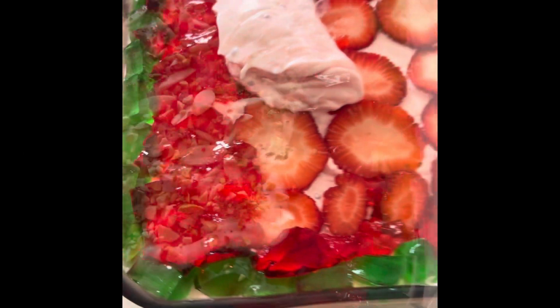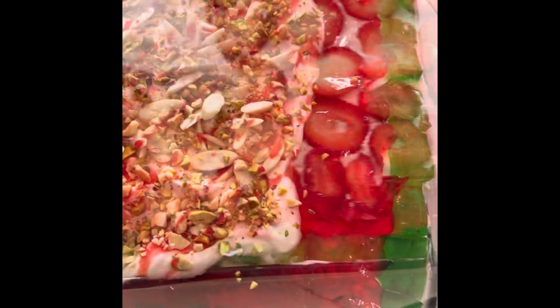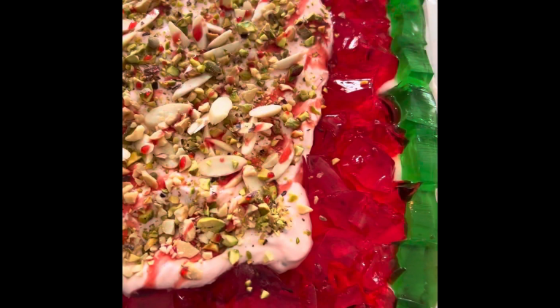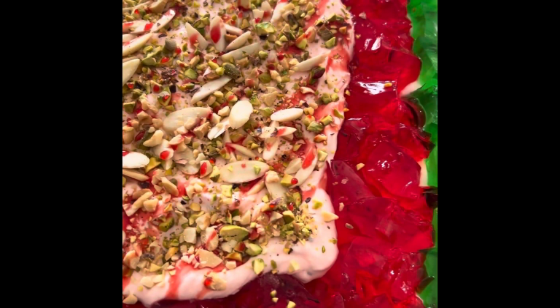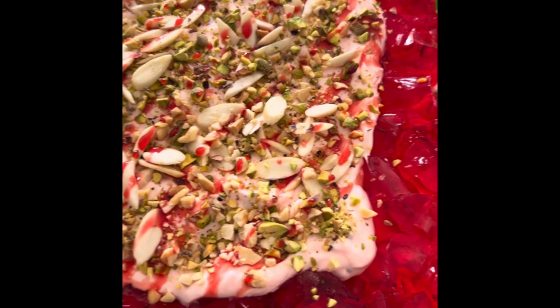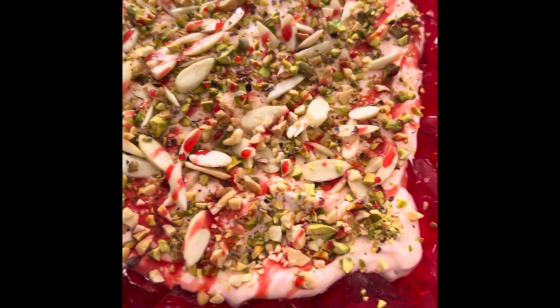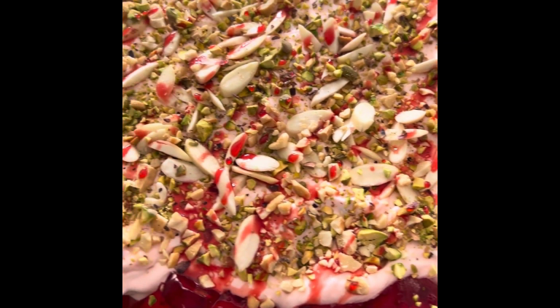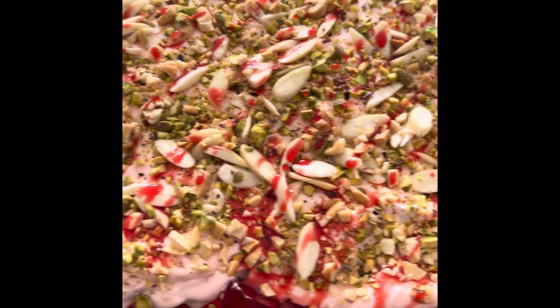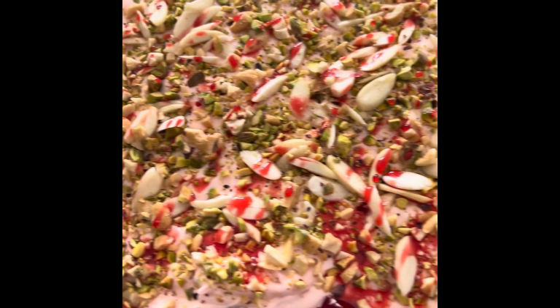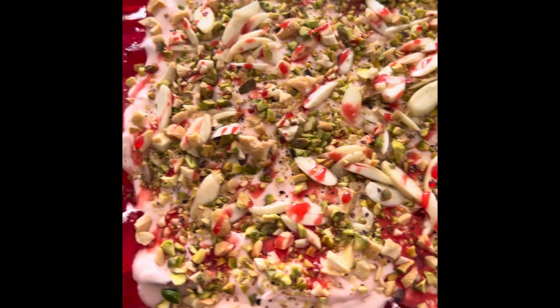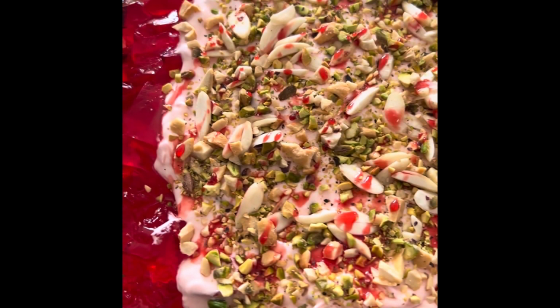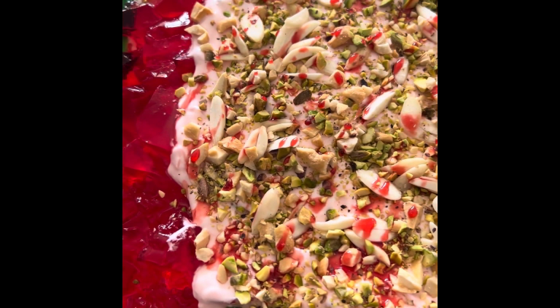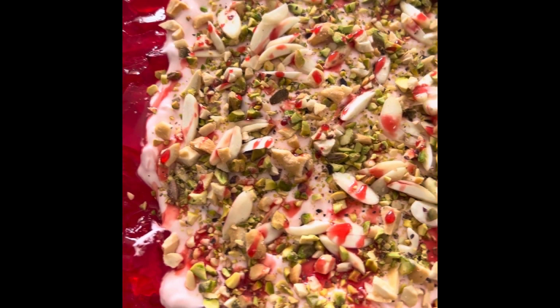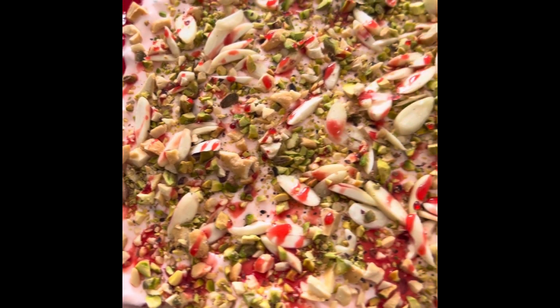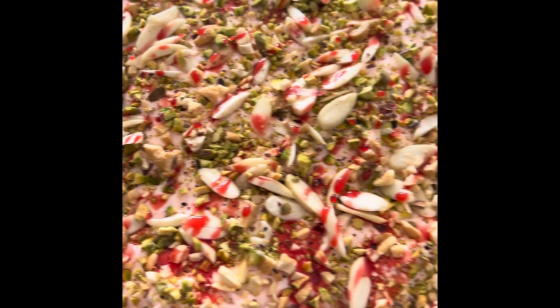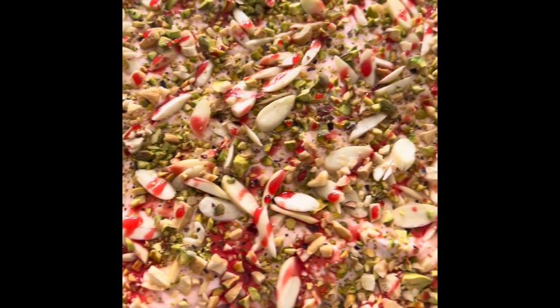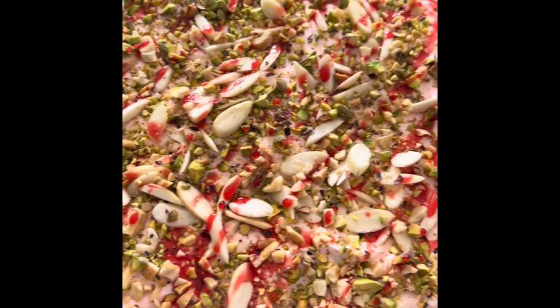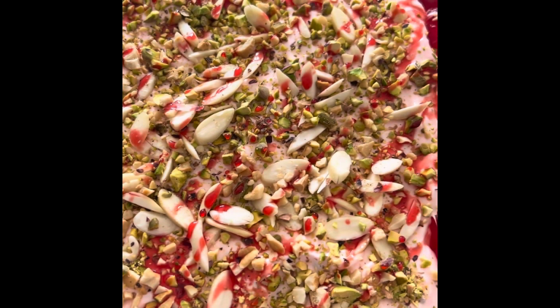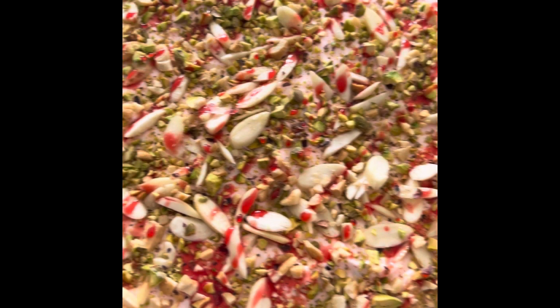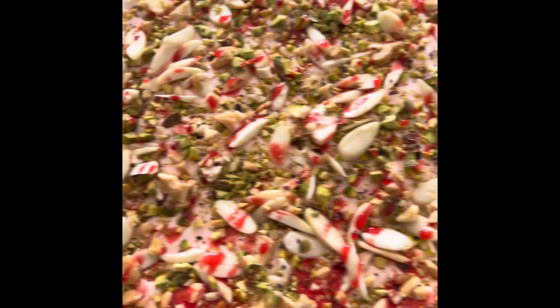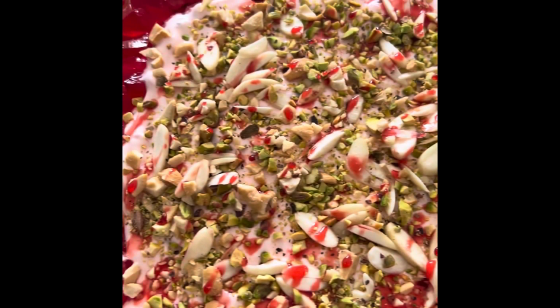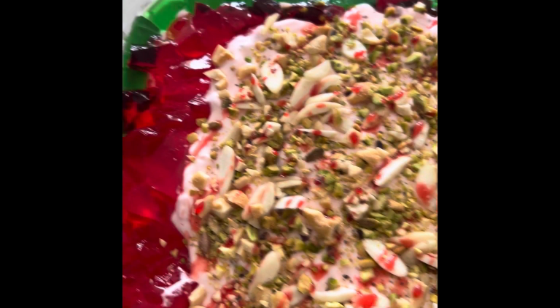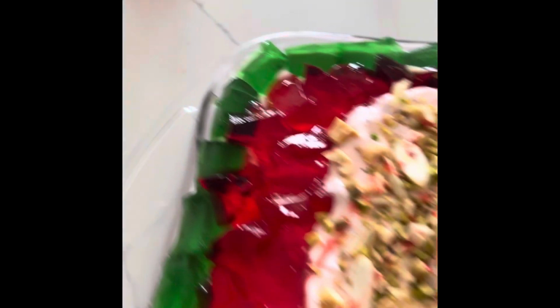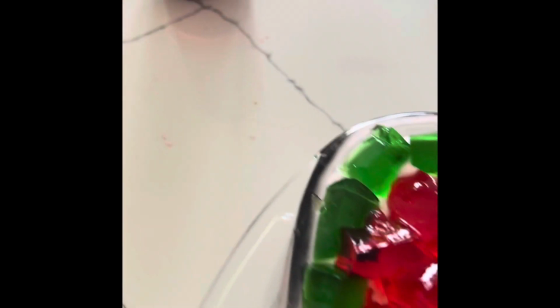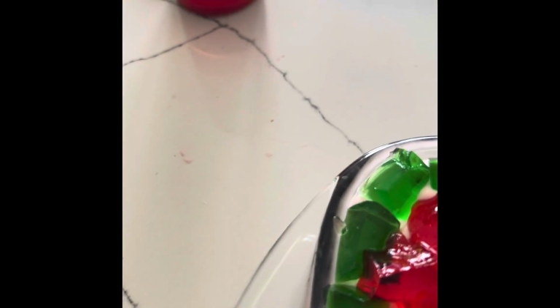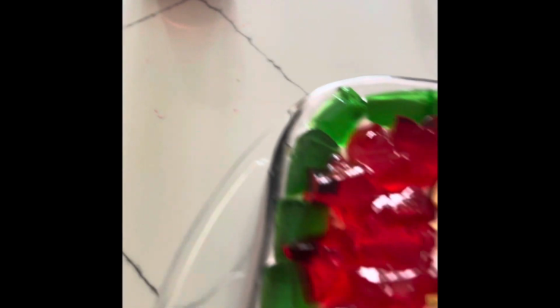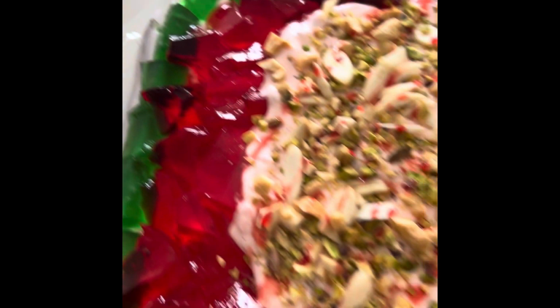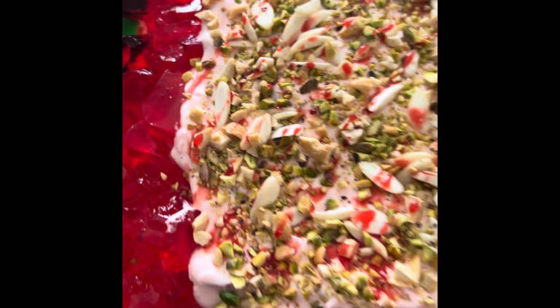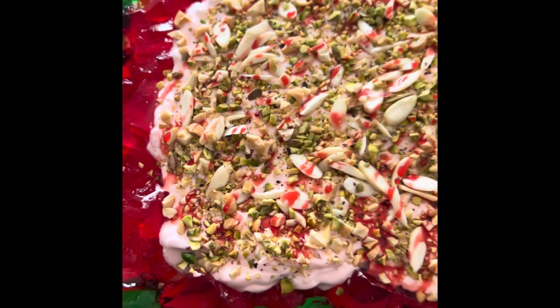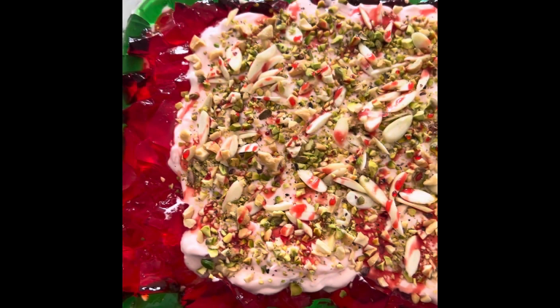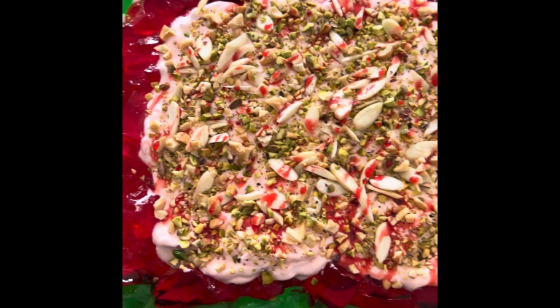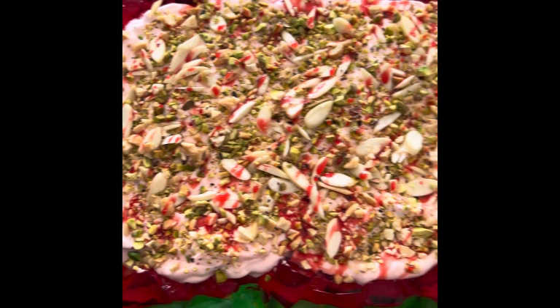Decorate it with jelly and dry fruits. I've used pistachio, almonds, and cashew nuts, and I also drizzled the rose syrup just for that added touch.